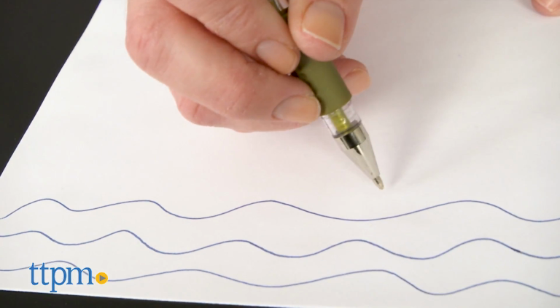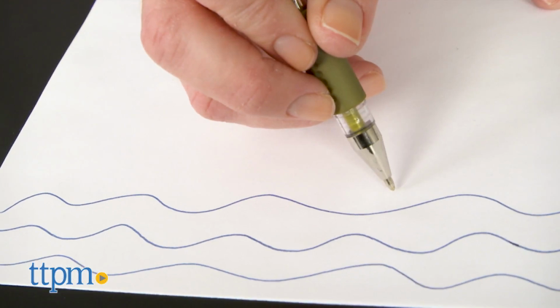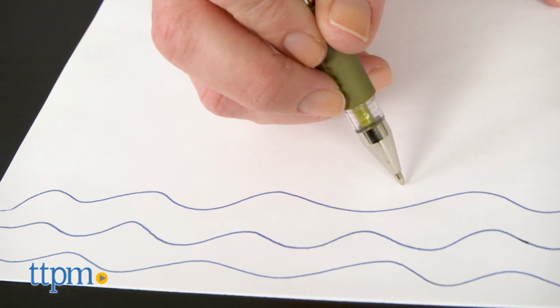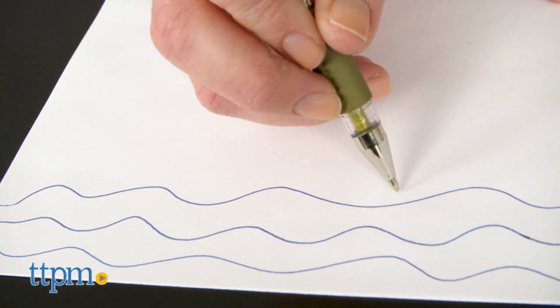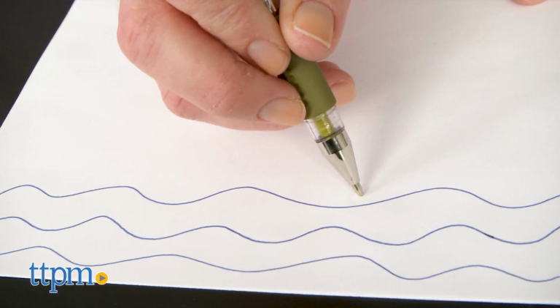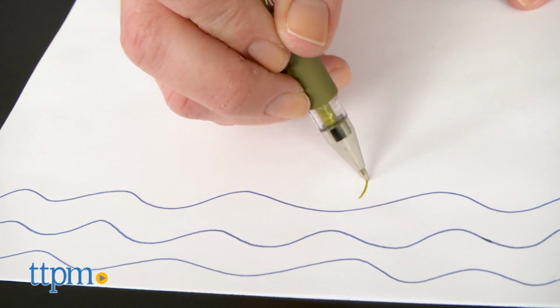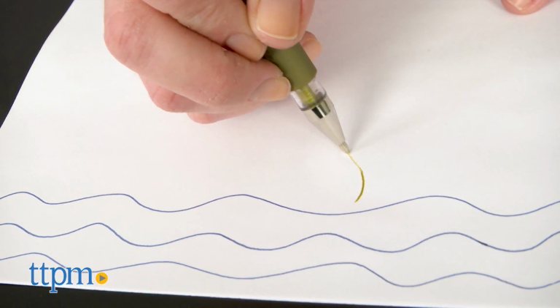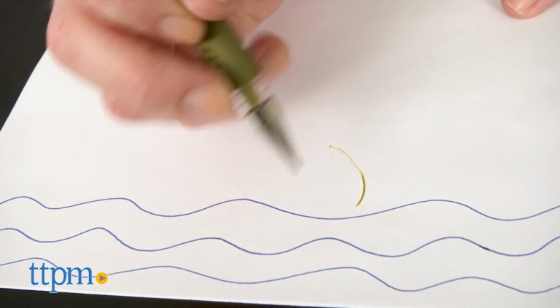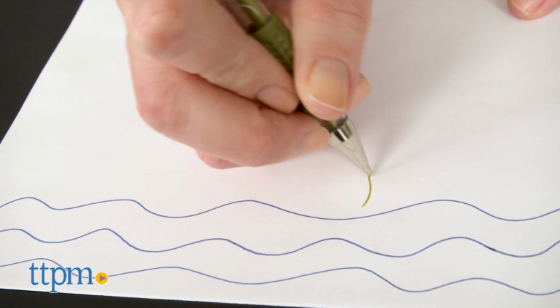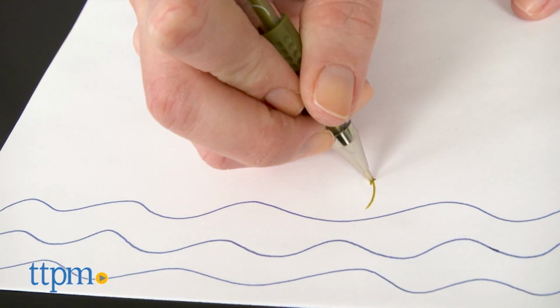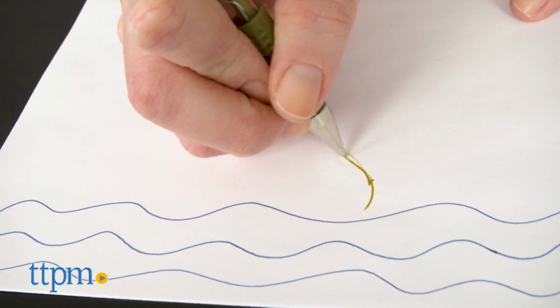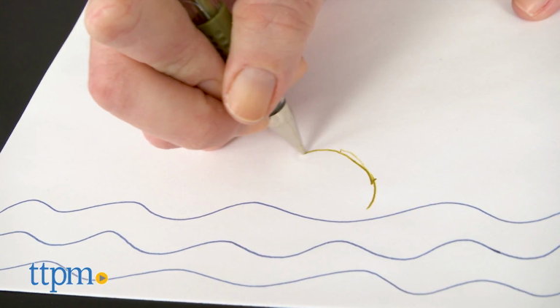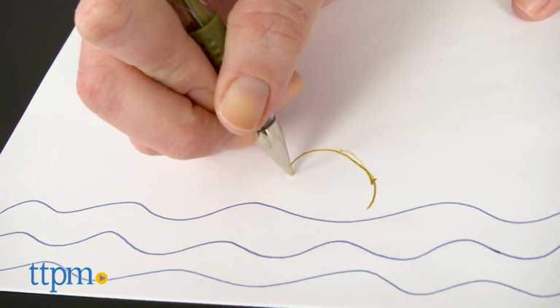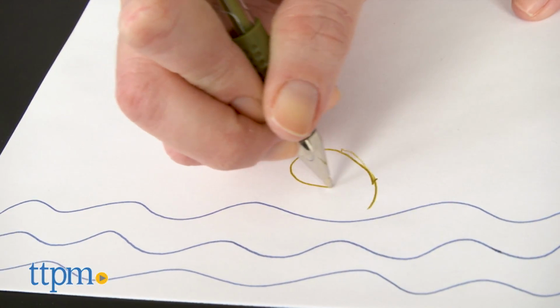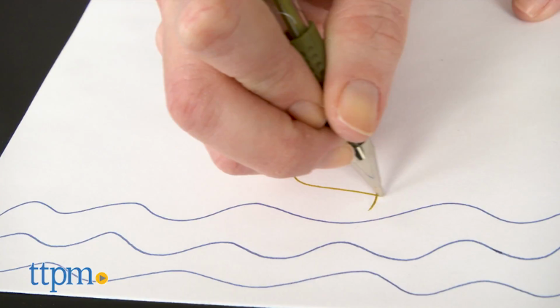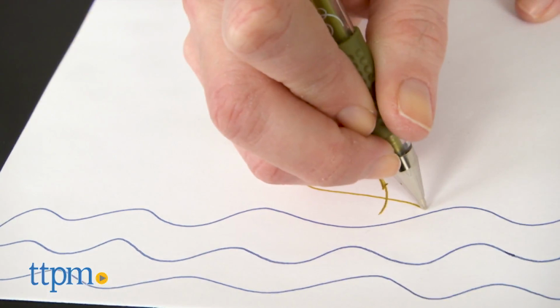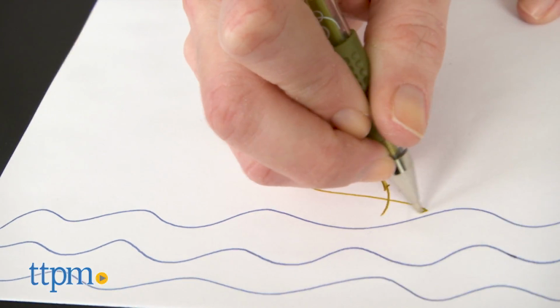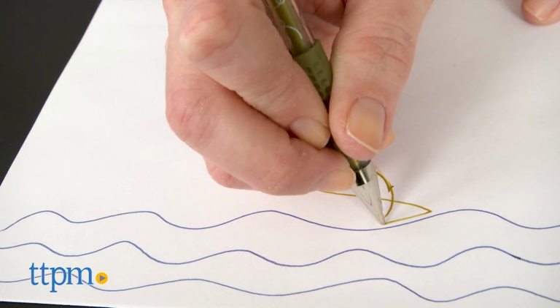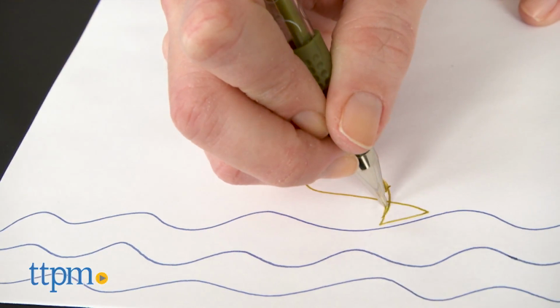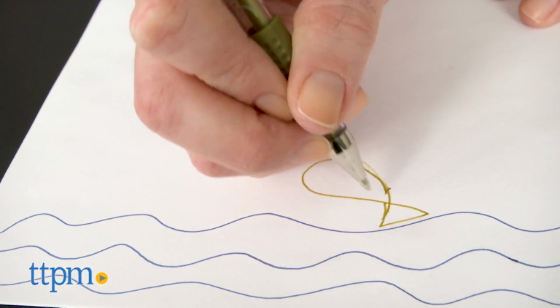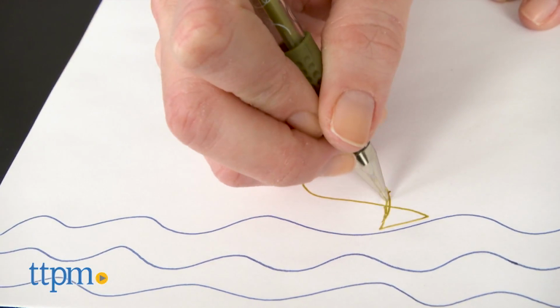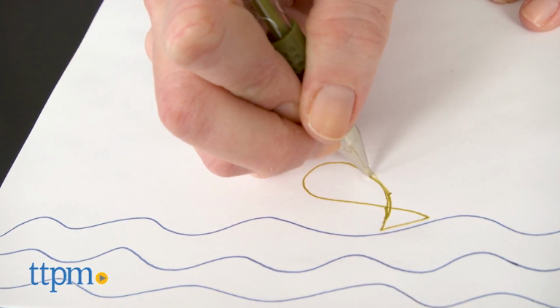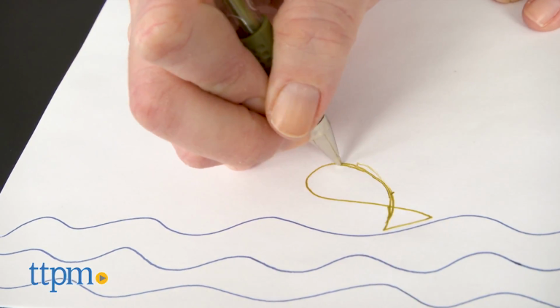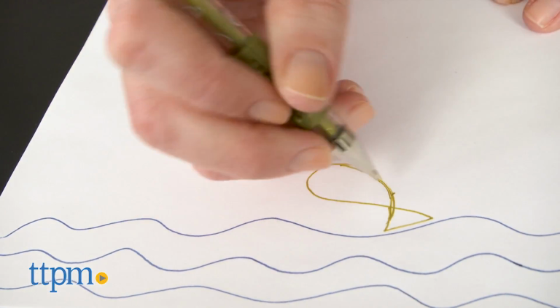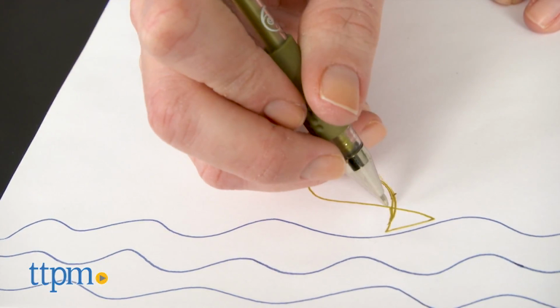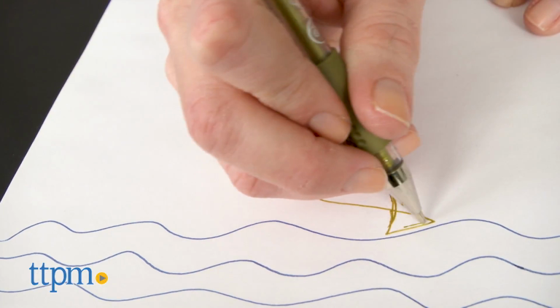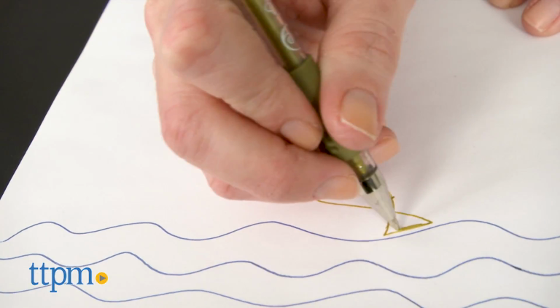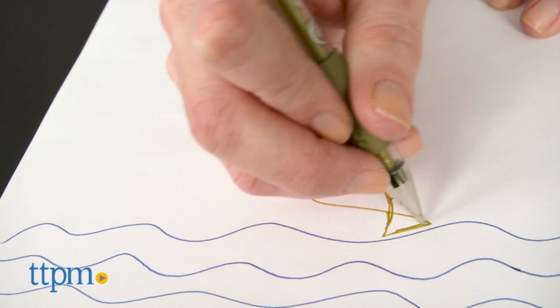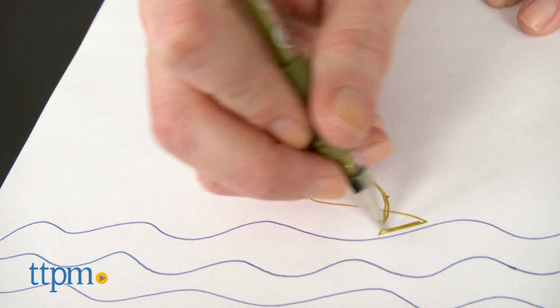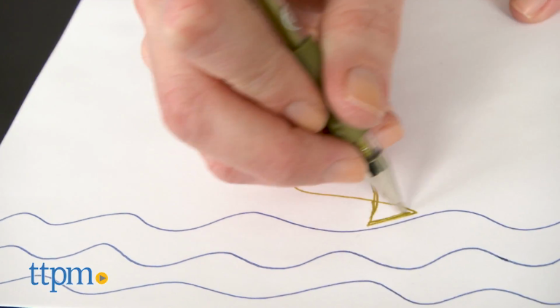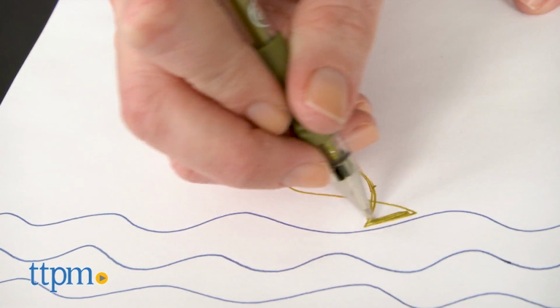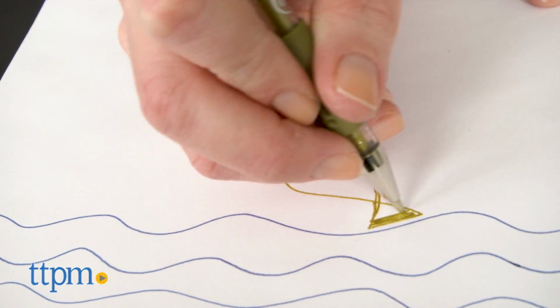While you don't get a different scent with each pen, you do get a different color and the colors are really vibrant and gorgeous. These pens are going to be great for doodling, writing, and artistic endeavors.